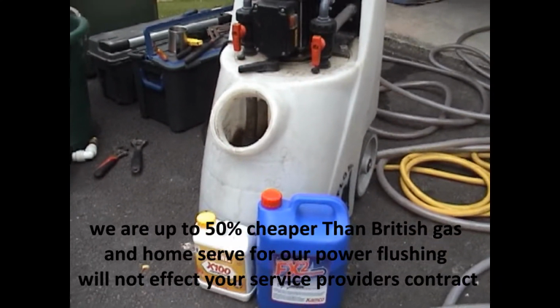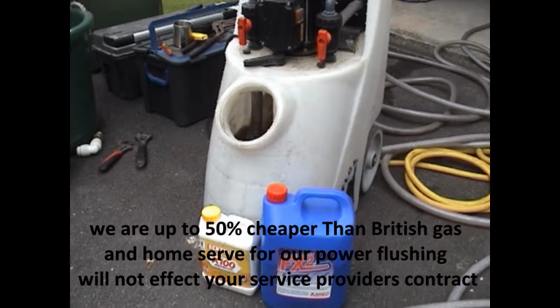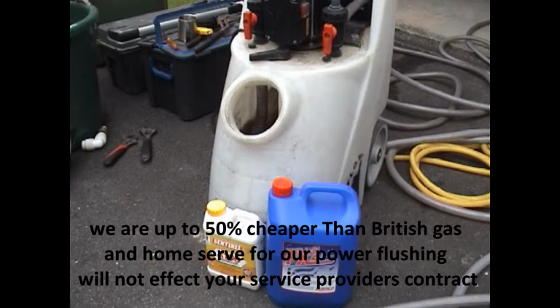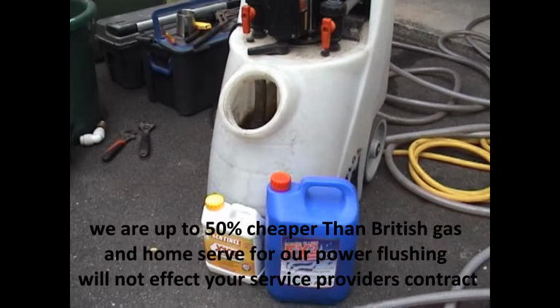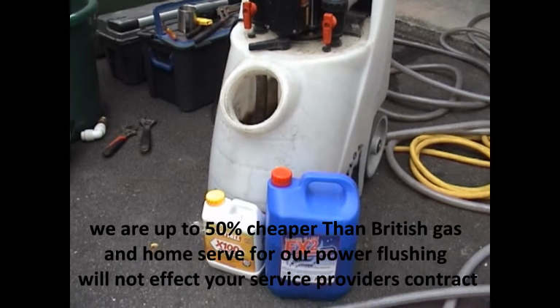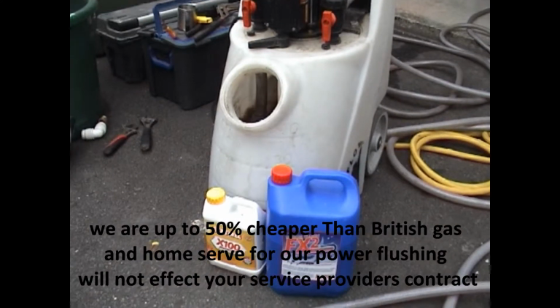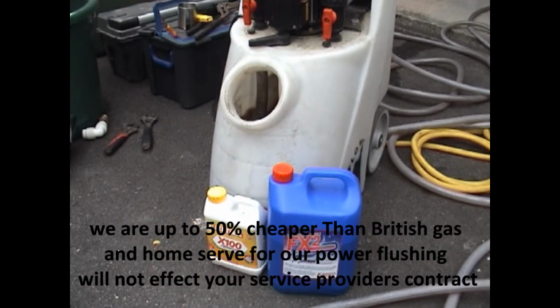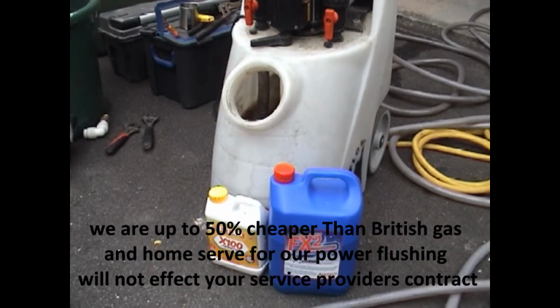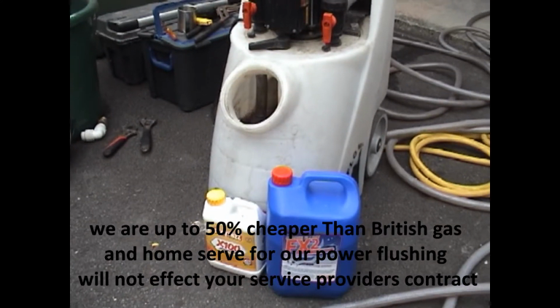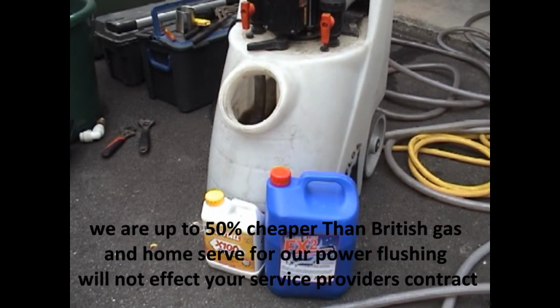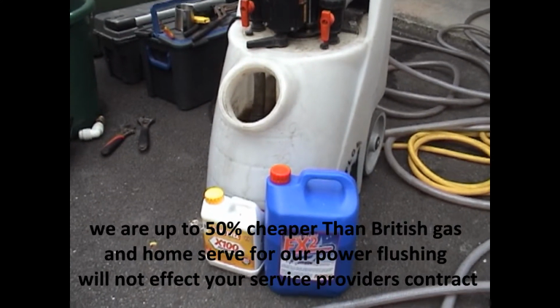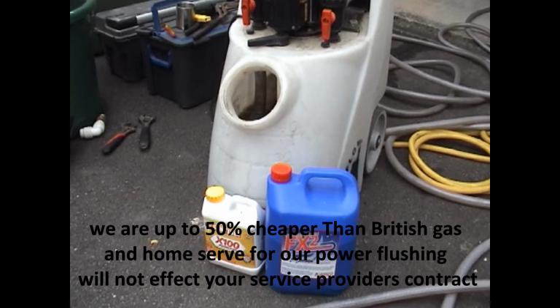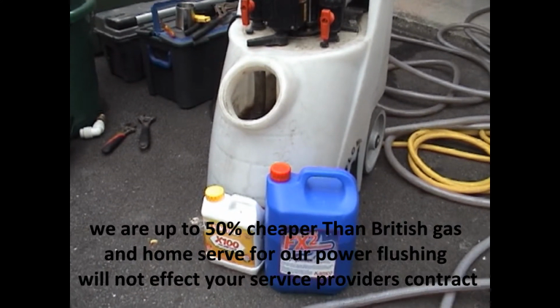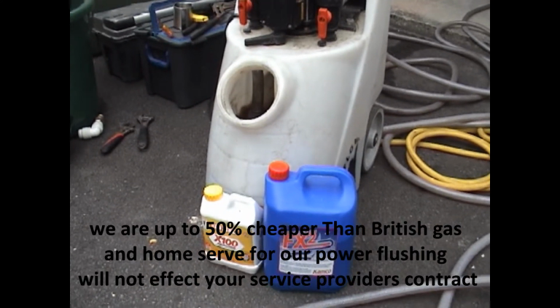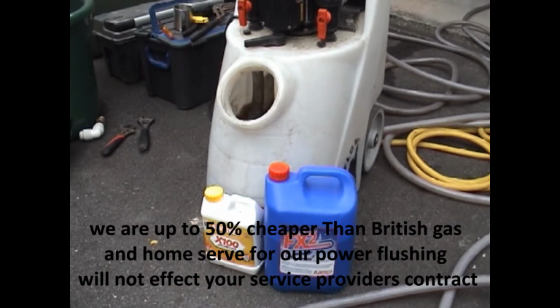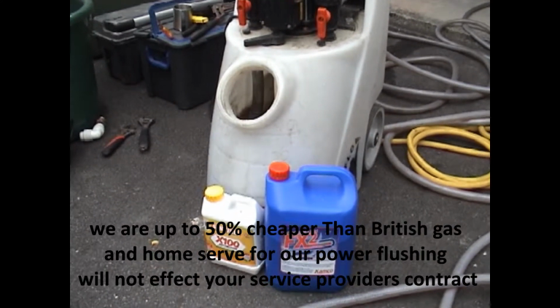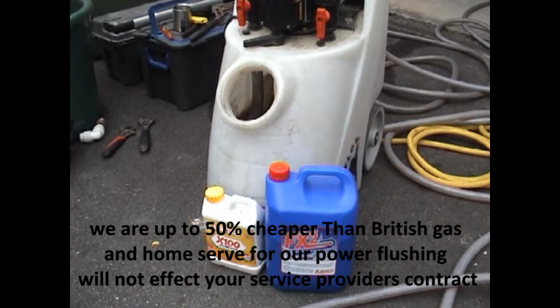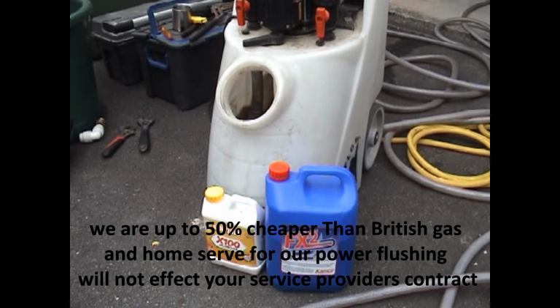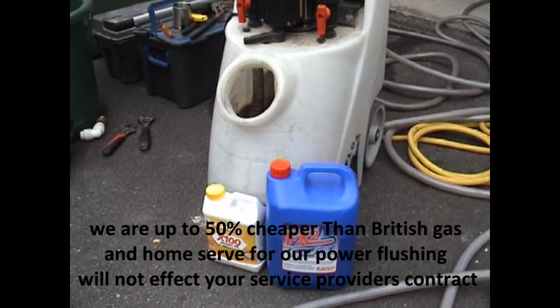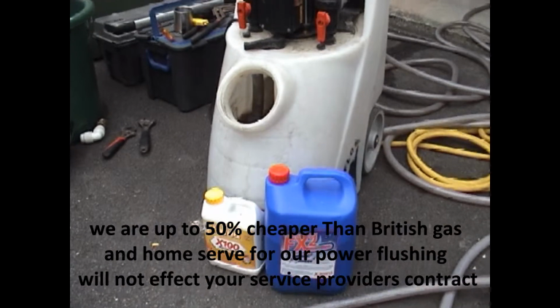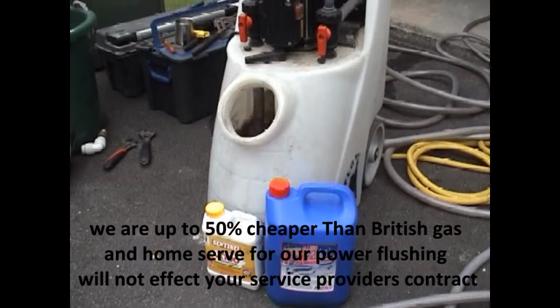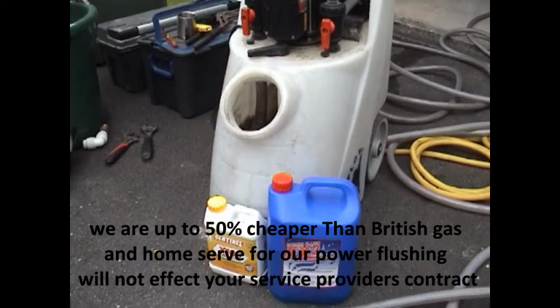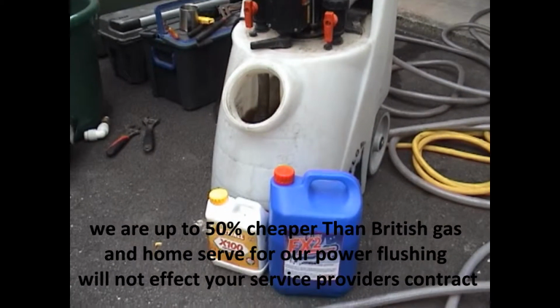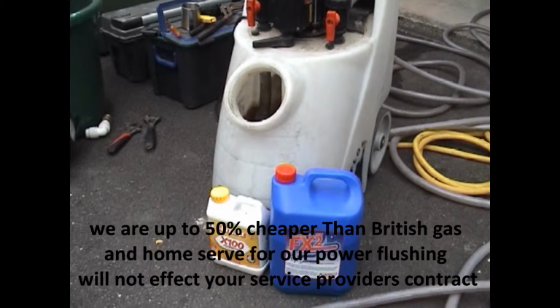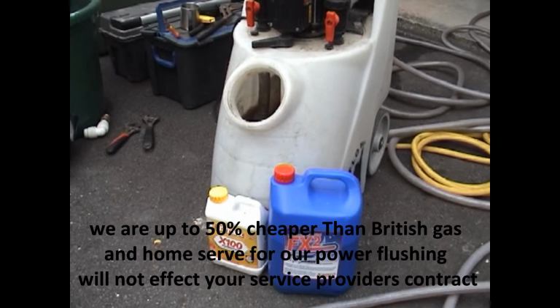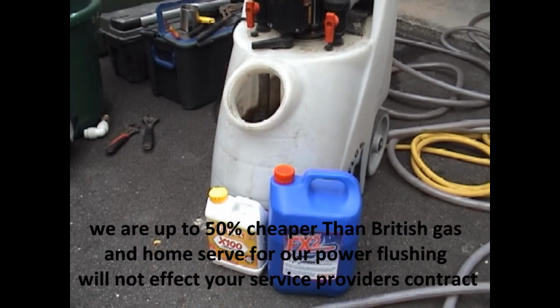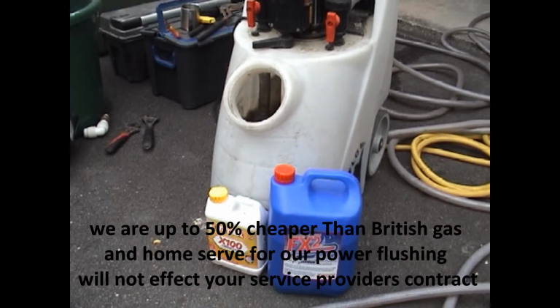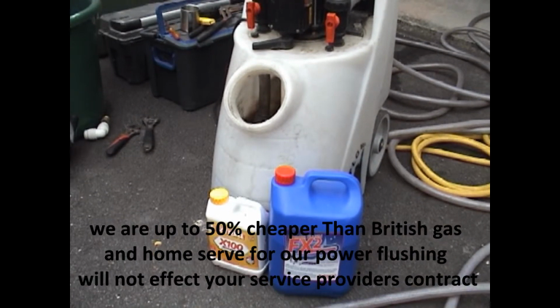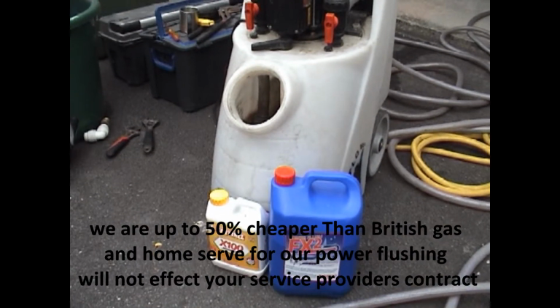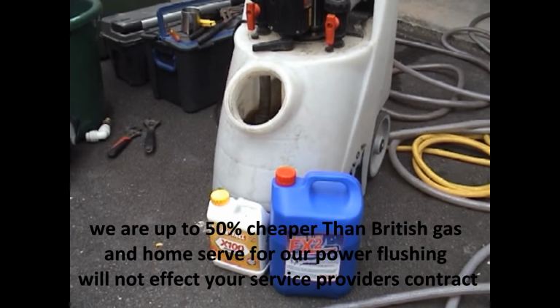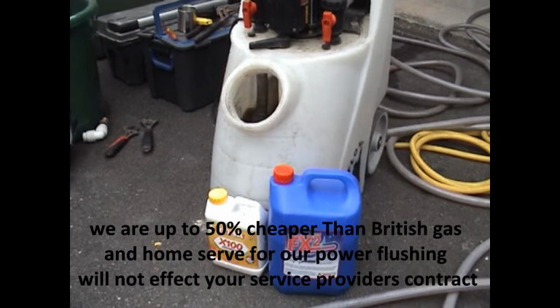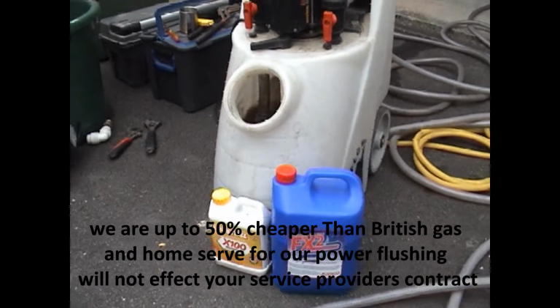If you're a British Gas contract customer, we're usually up to 50% cheaper than British Gas. We'll just get on with the job and we'll get back to you later.